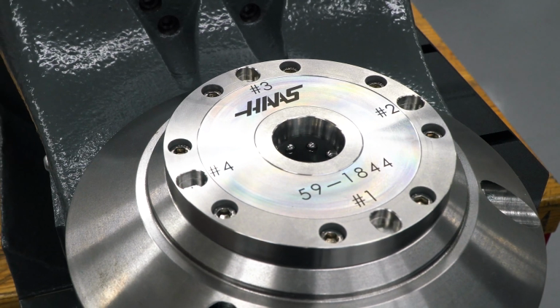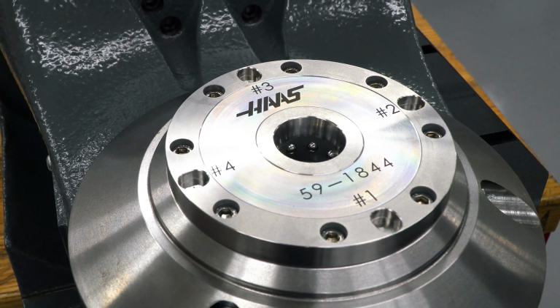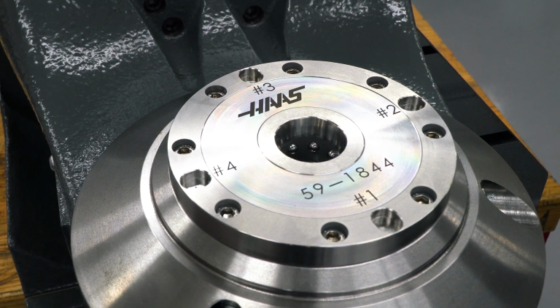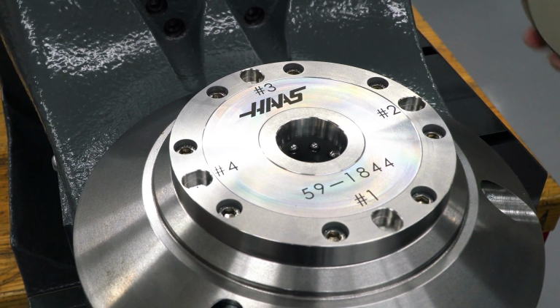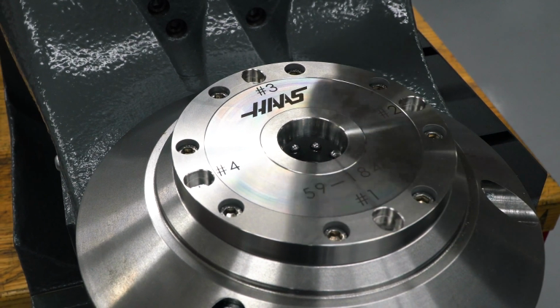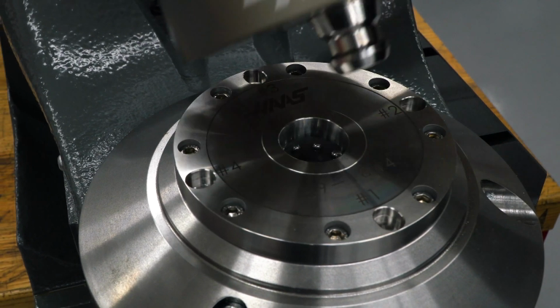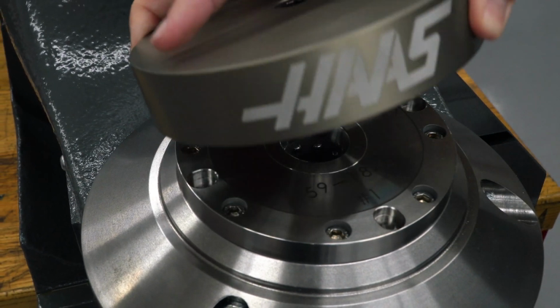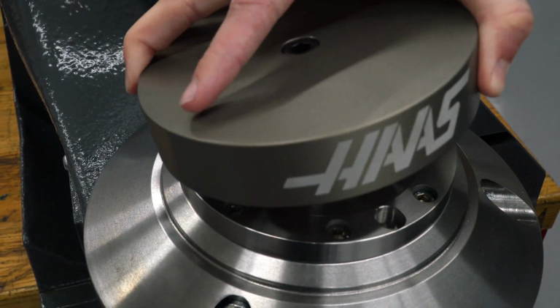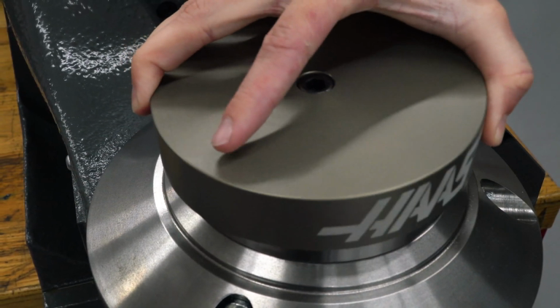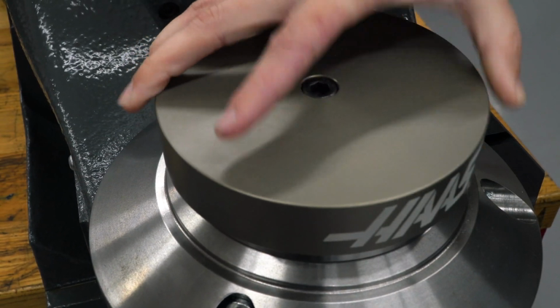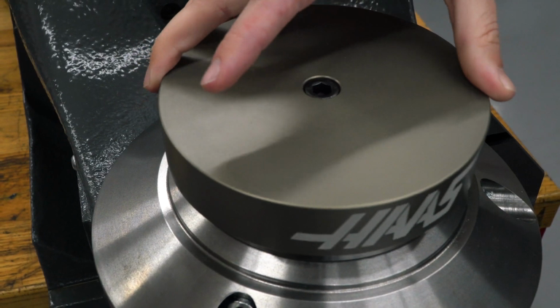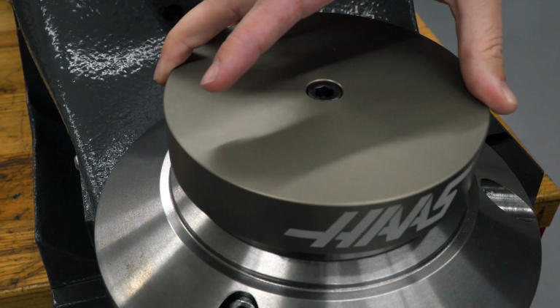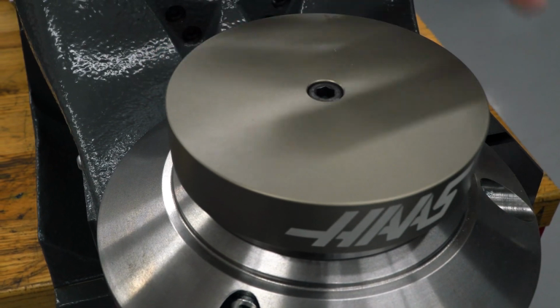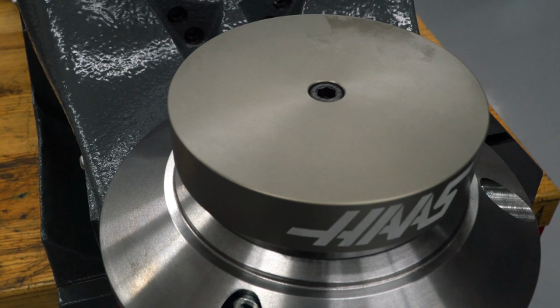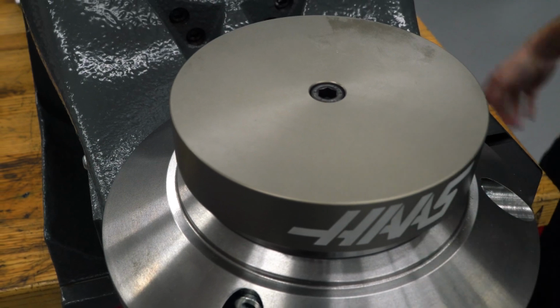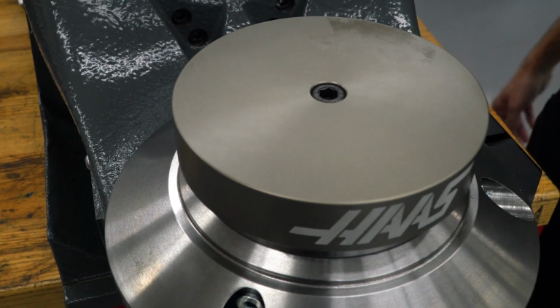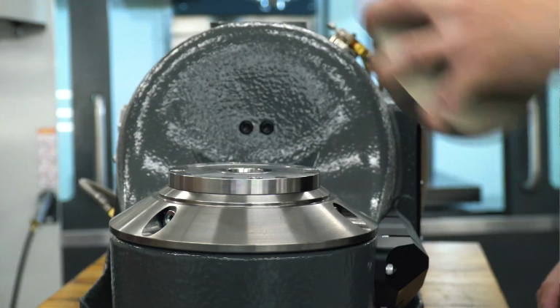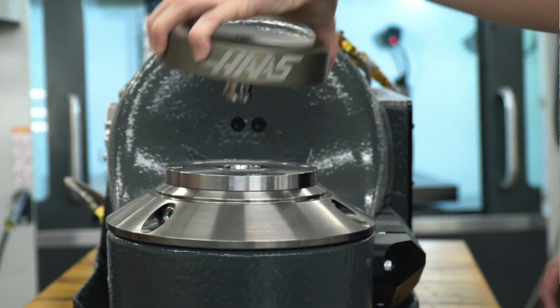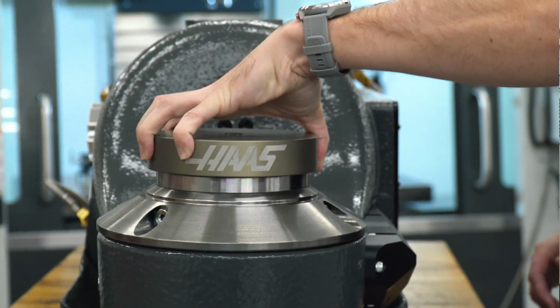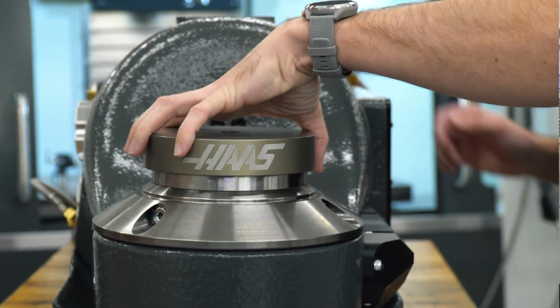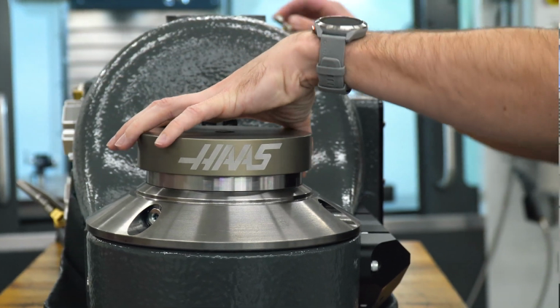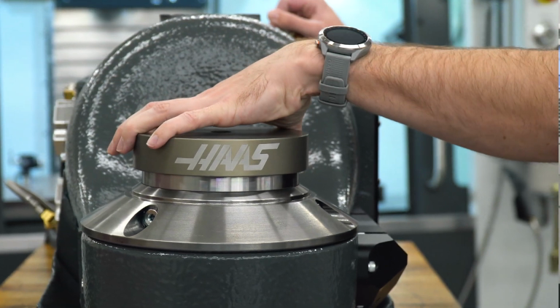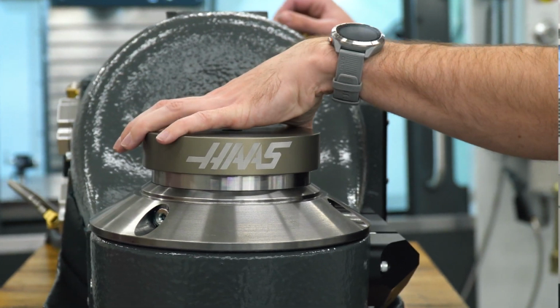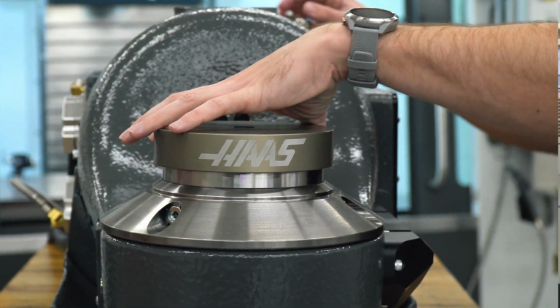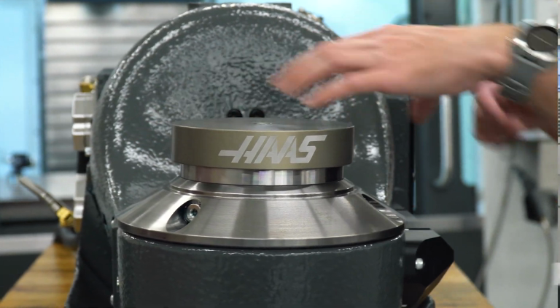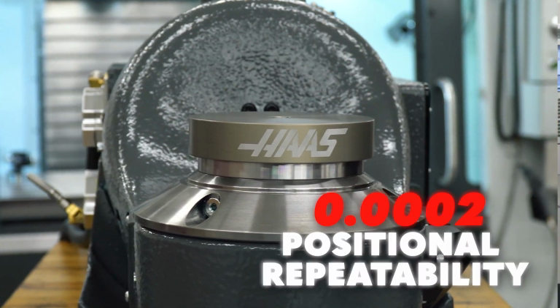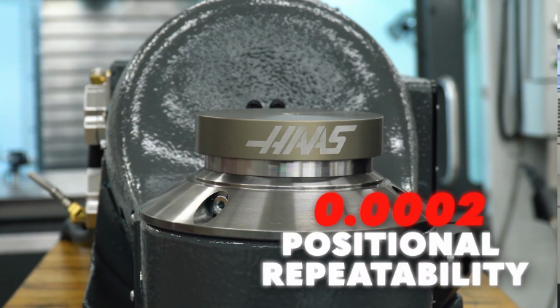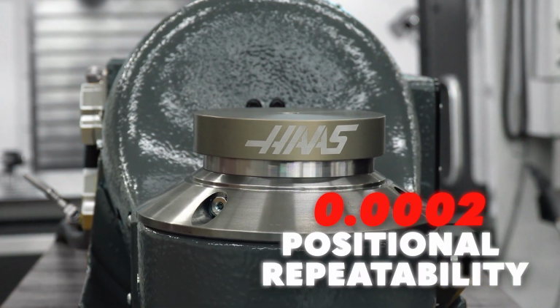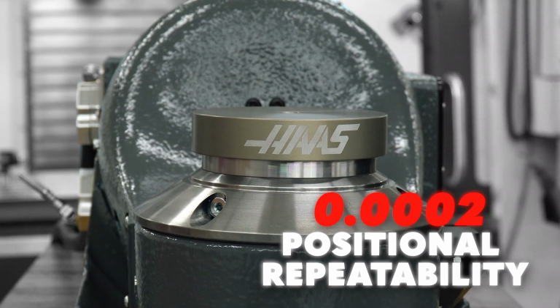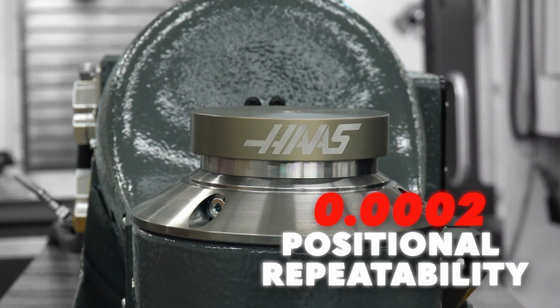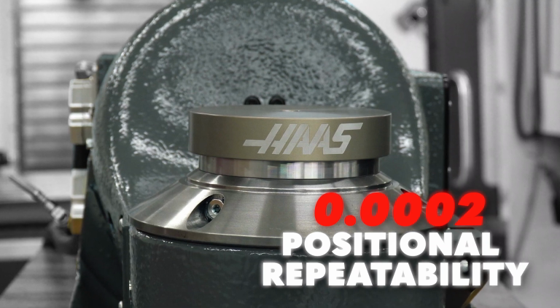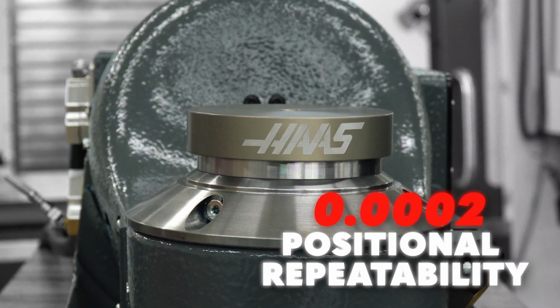Using the Haas zero-point pull stud, simply insert the stud into the receiver, align the dowel pin, and the plate locates itself, repeating within two-tenths of the last one.